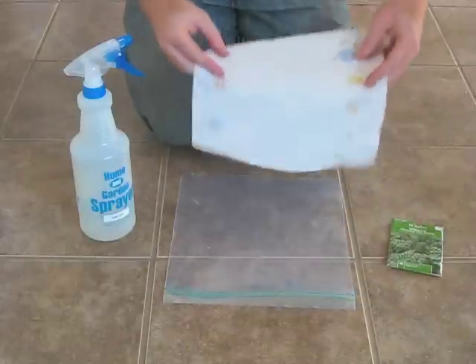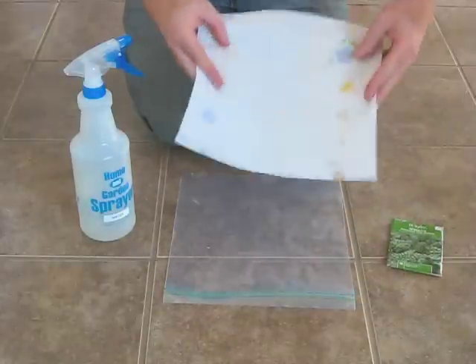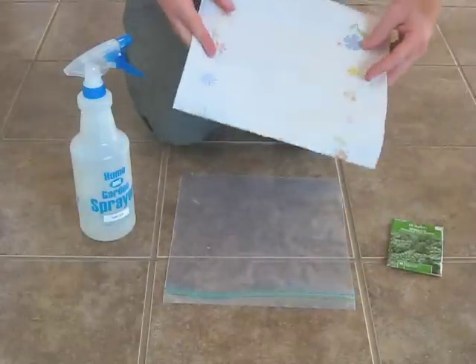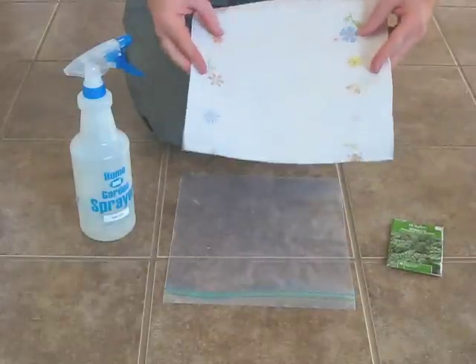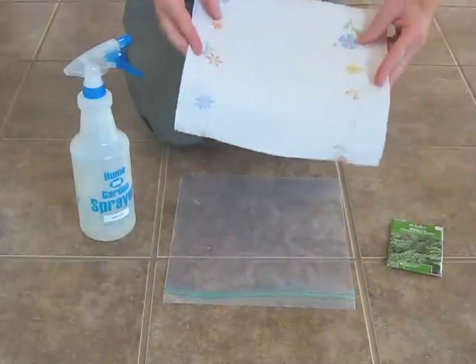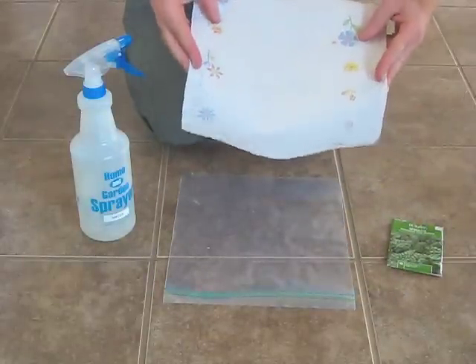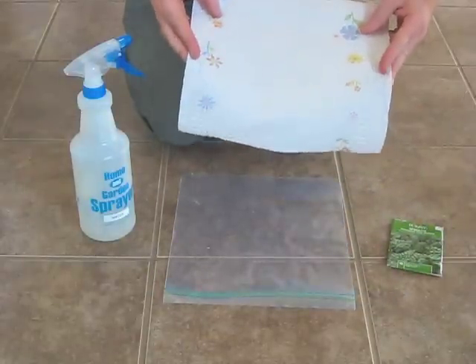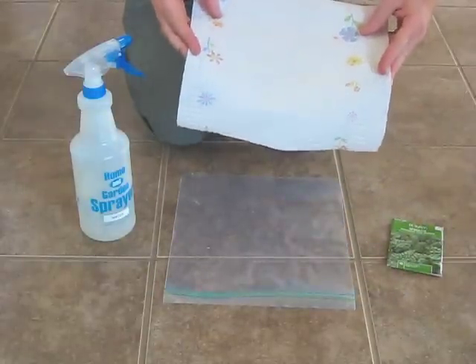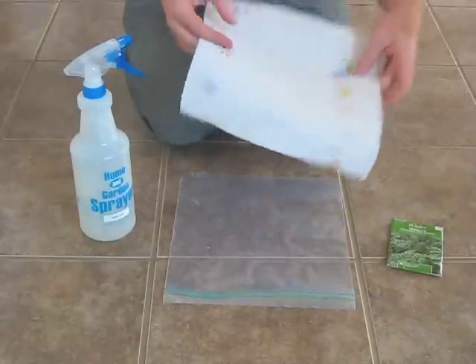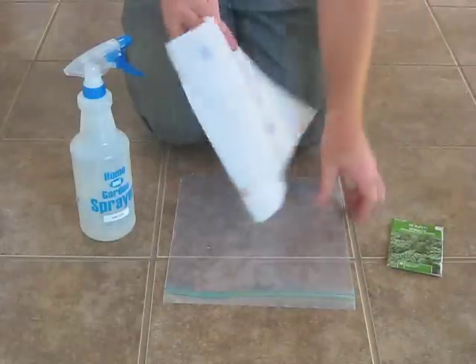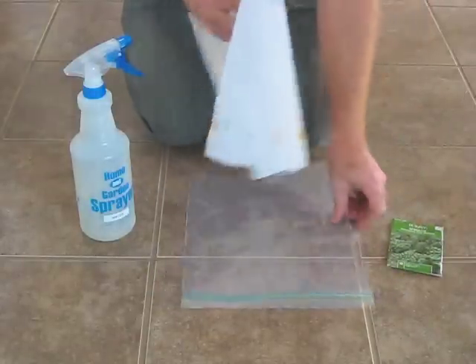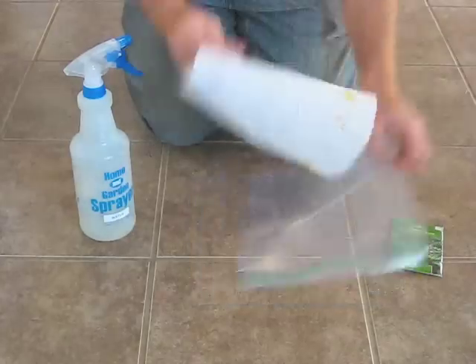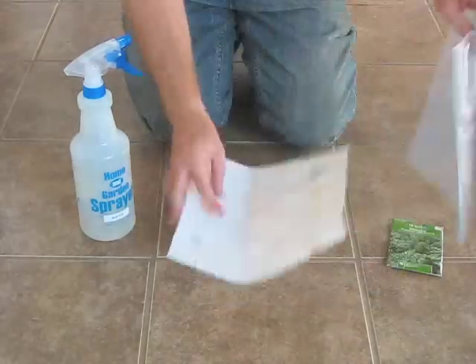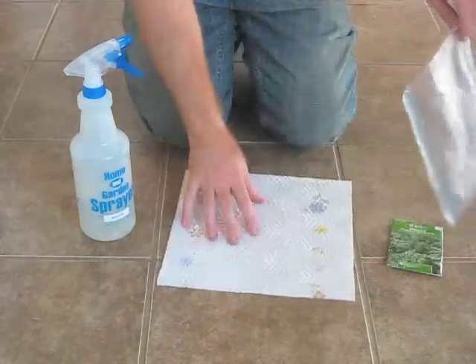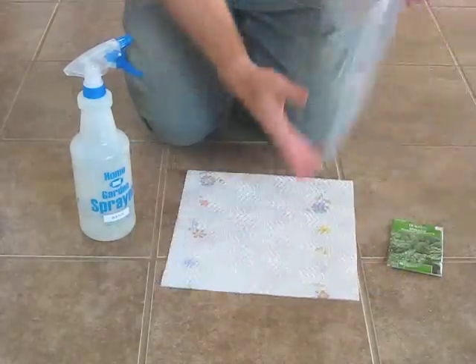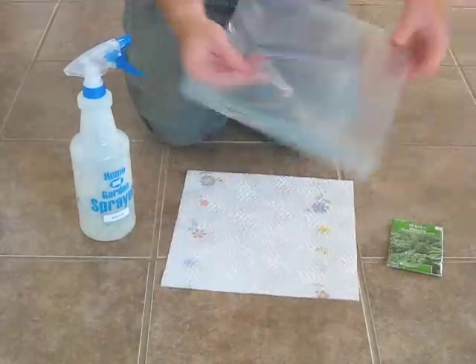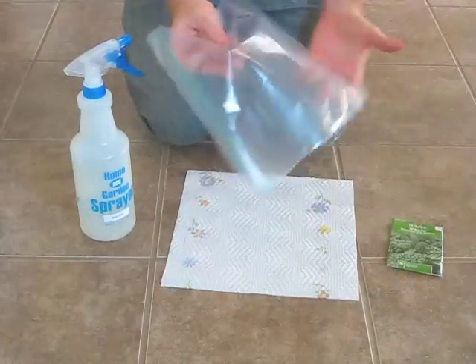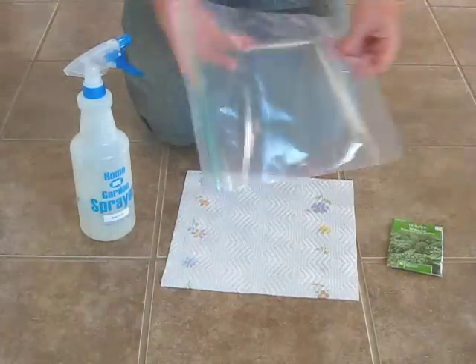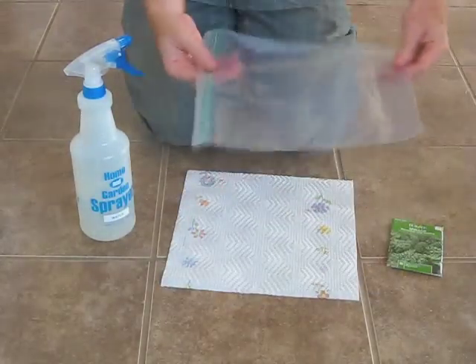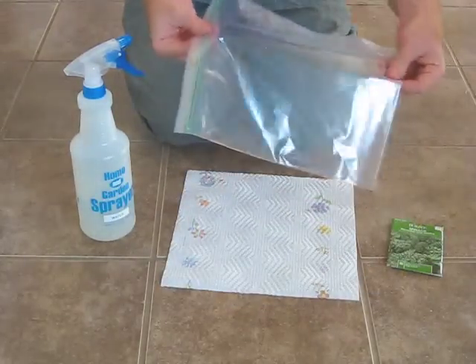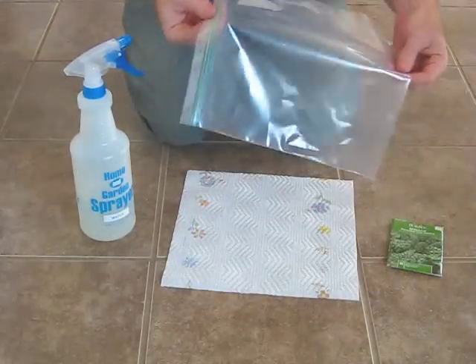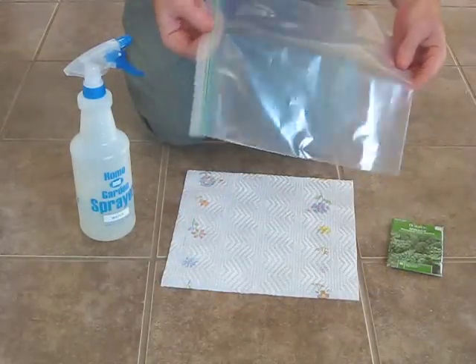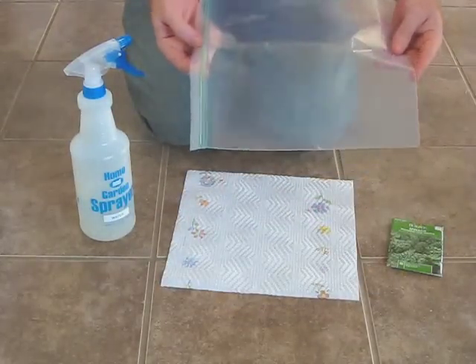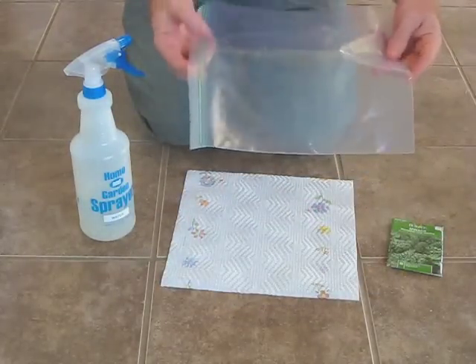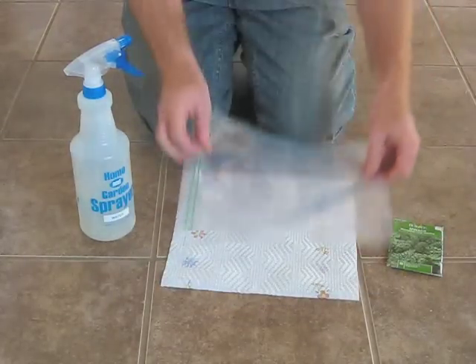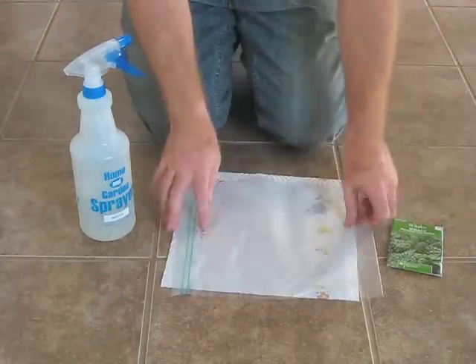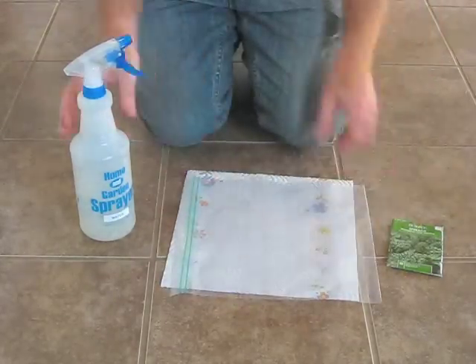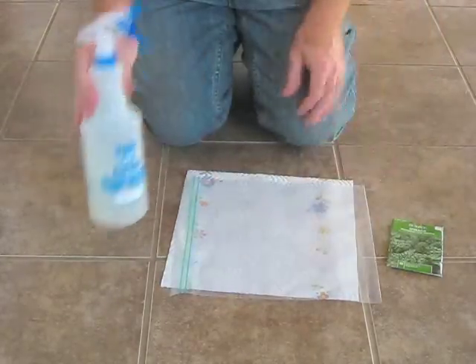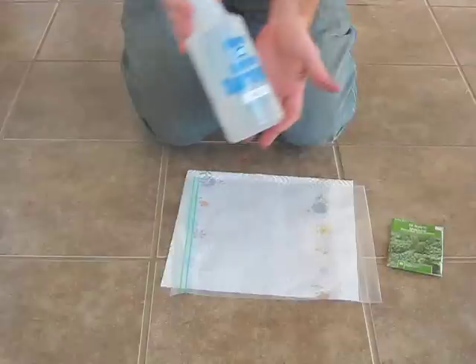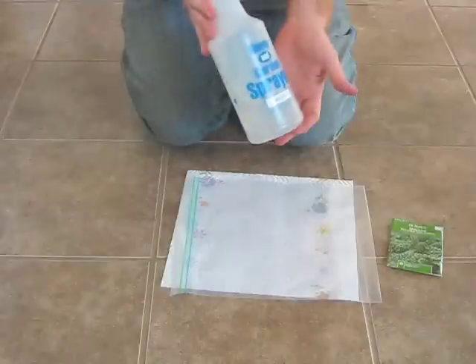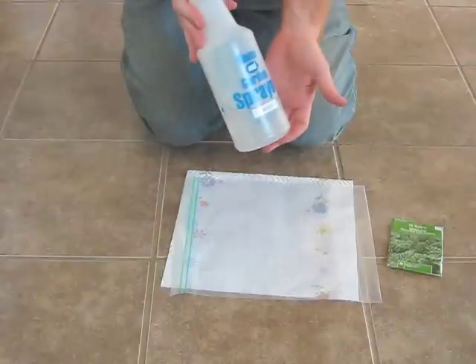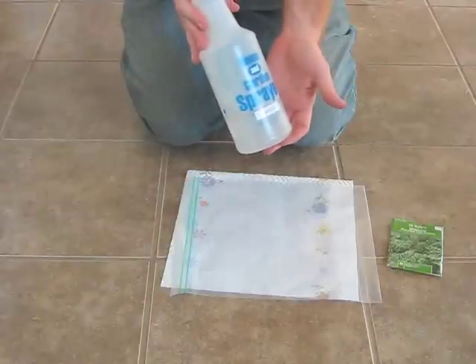You'll need one or two sheets of paper towel, a clear gallon baggie, and of course your water.